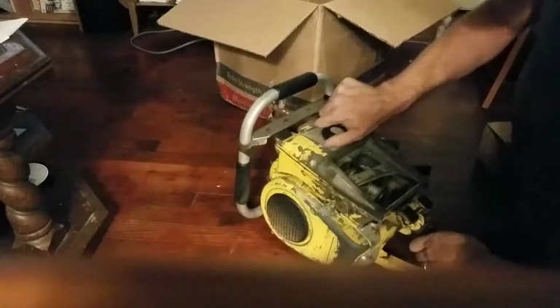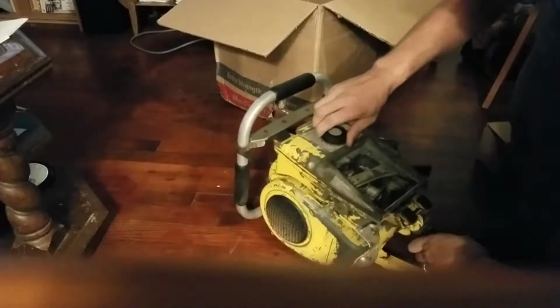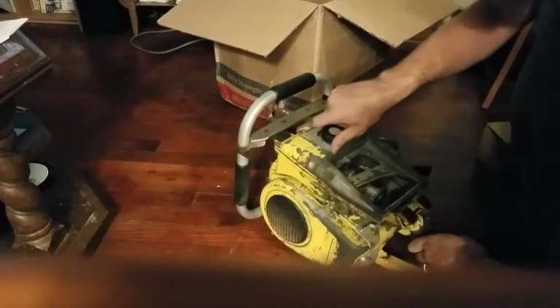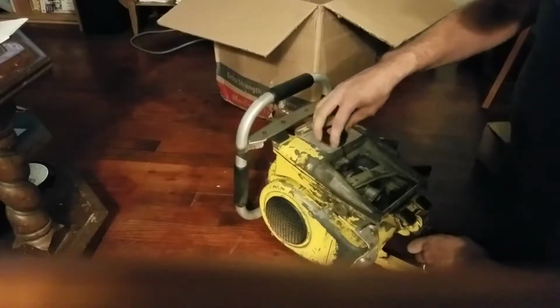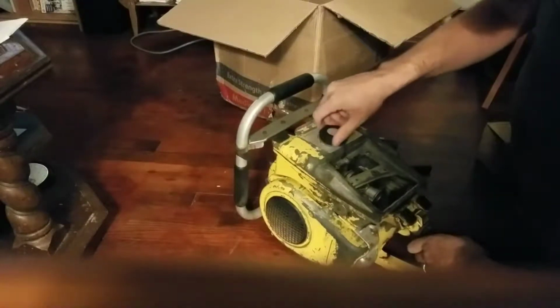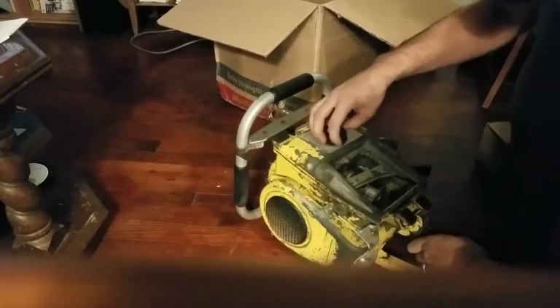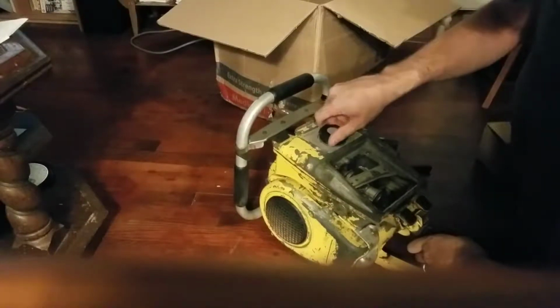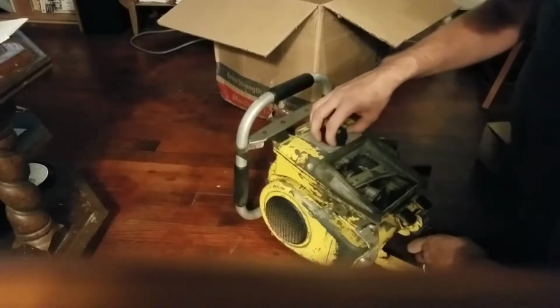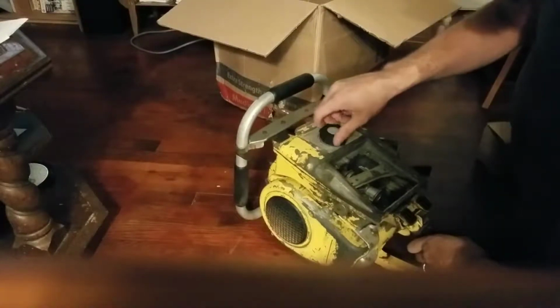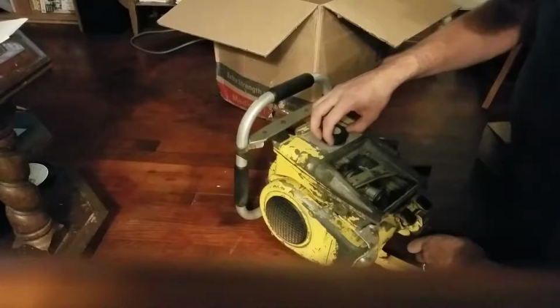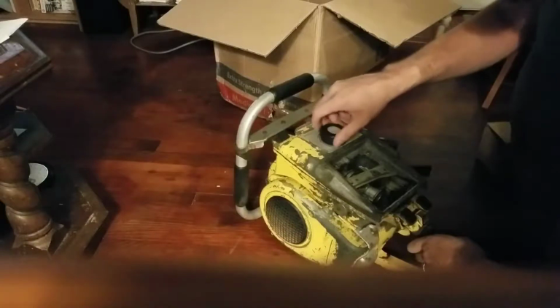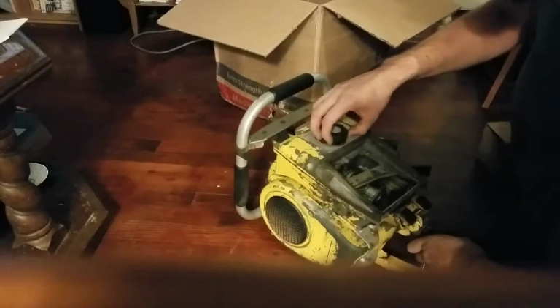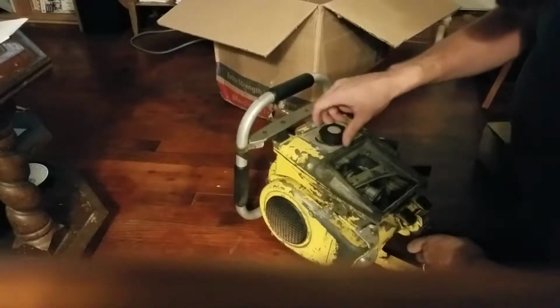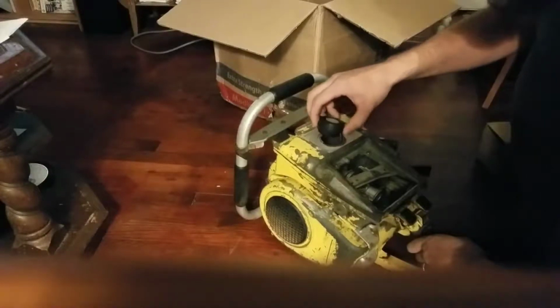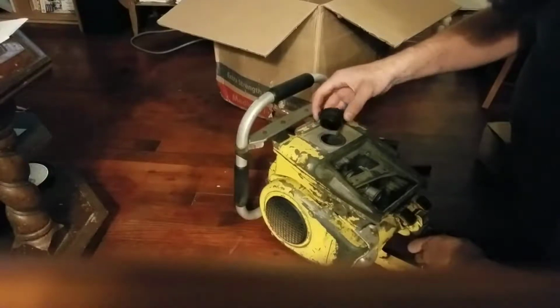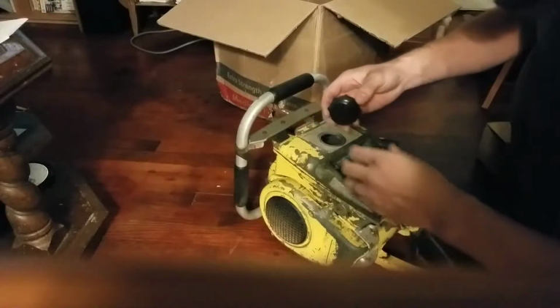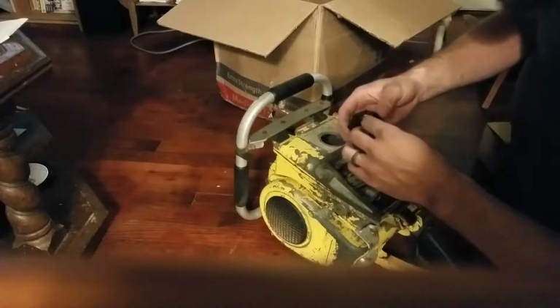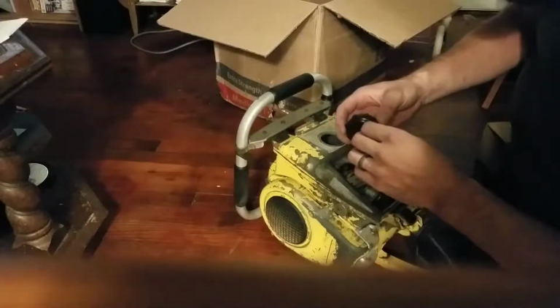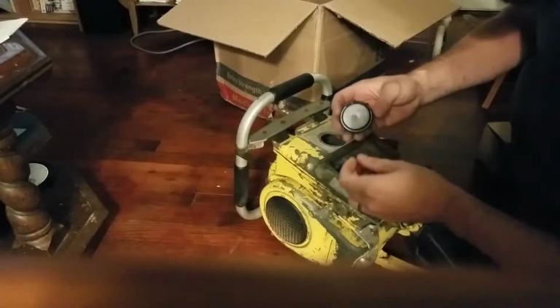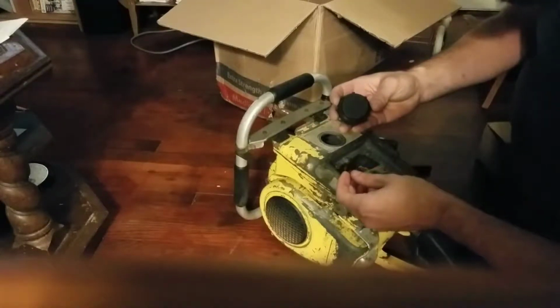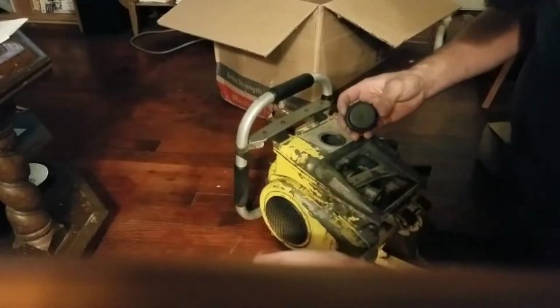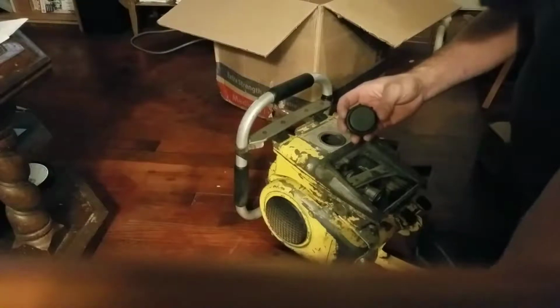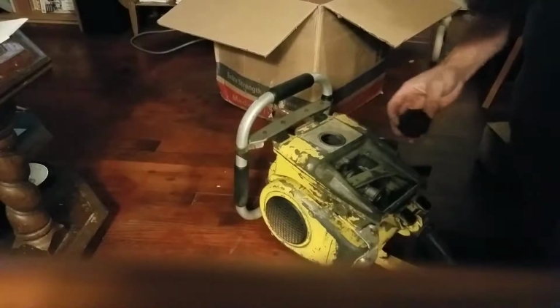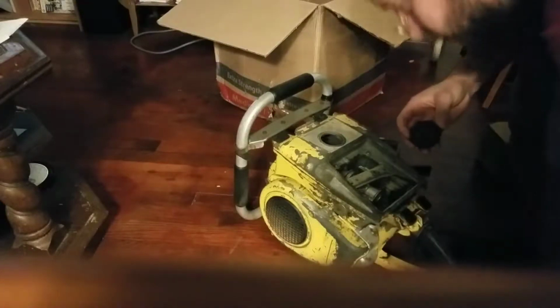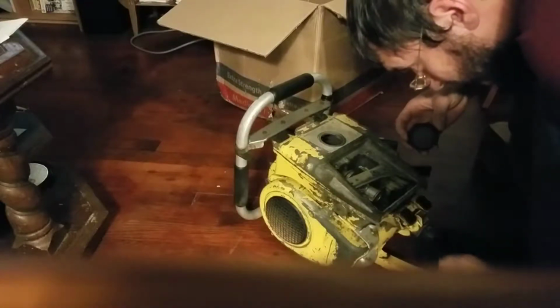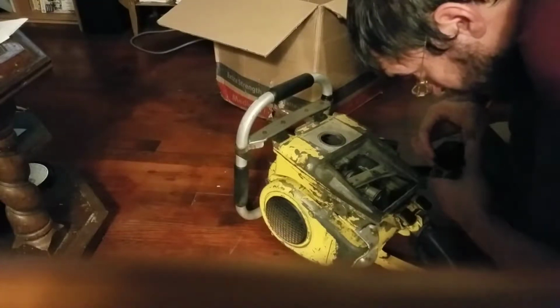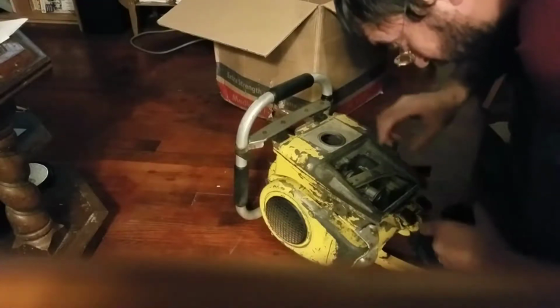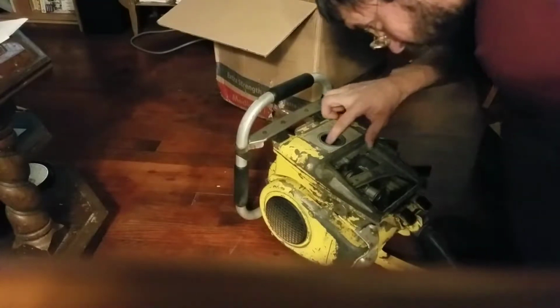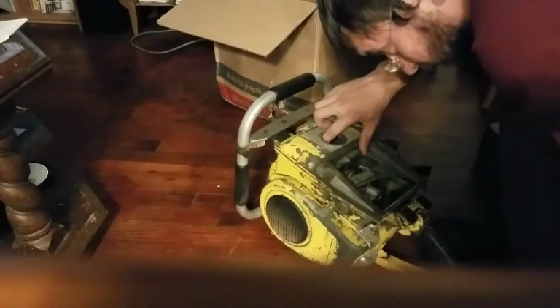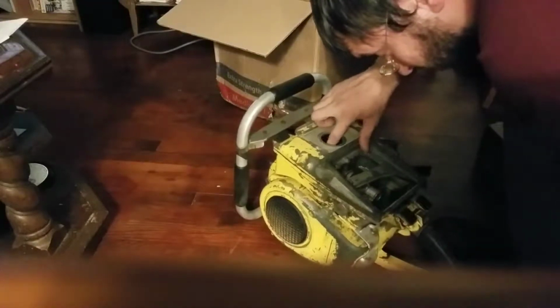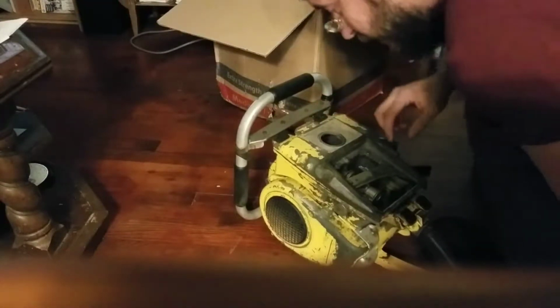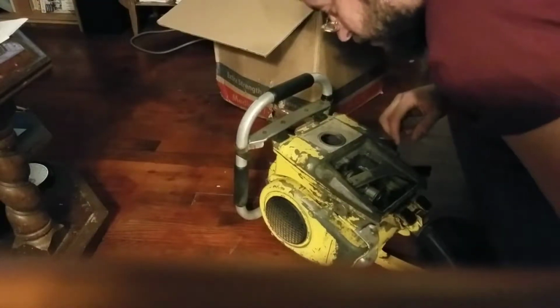Let's see what the gas tank looks like here. Looks like the rubber seal is shot — be sure to note that. Clean on the inside though.